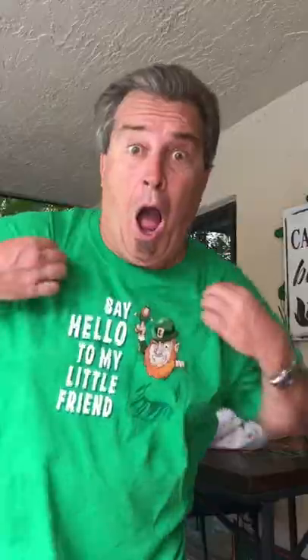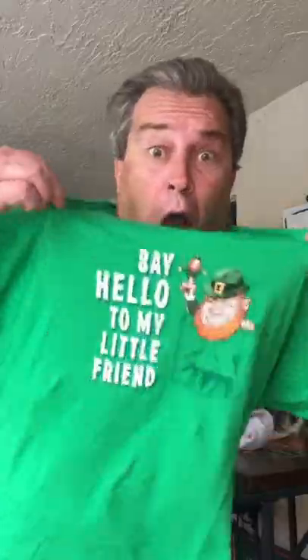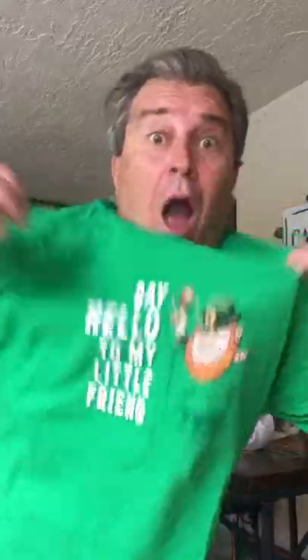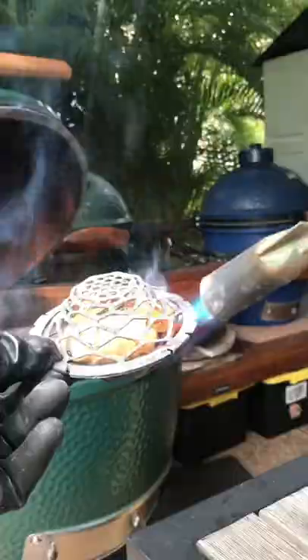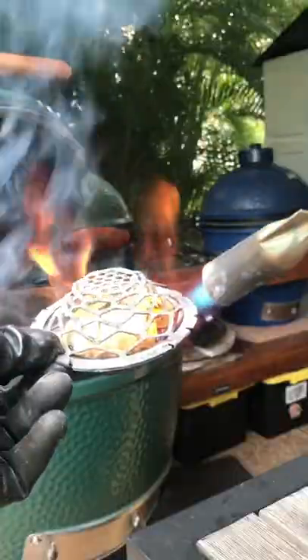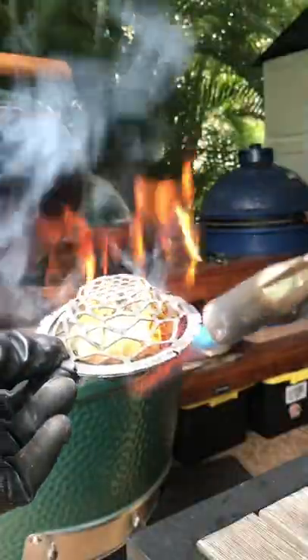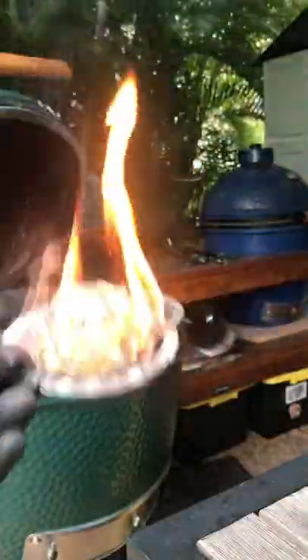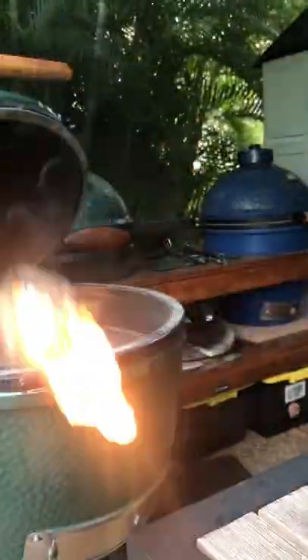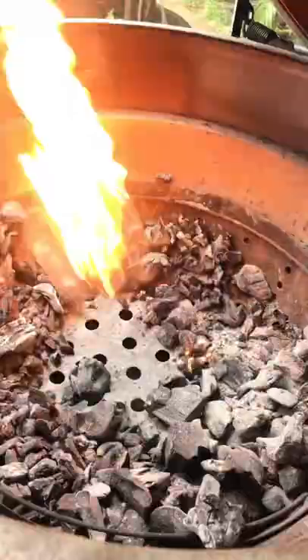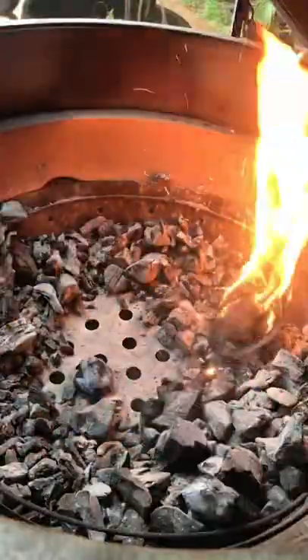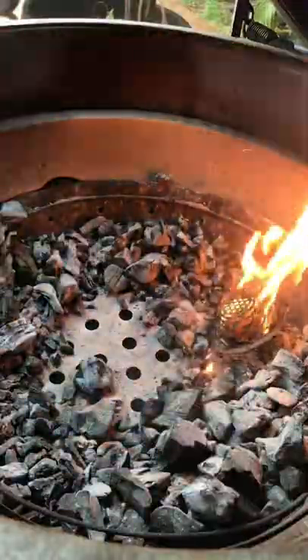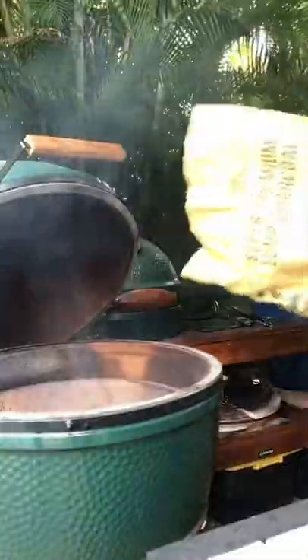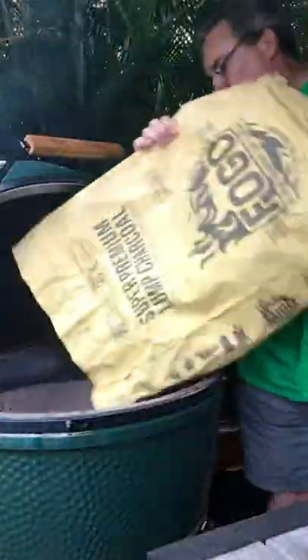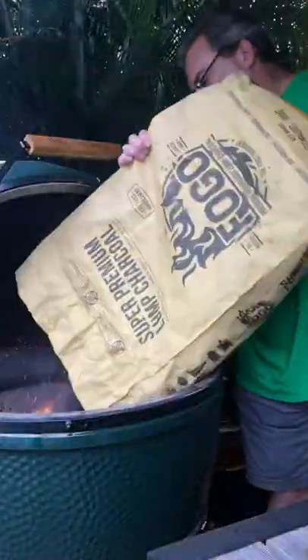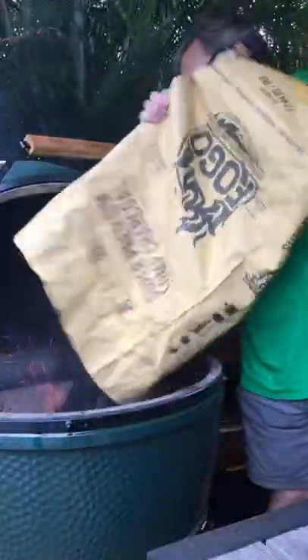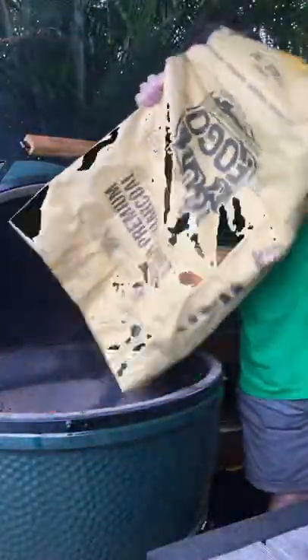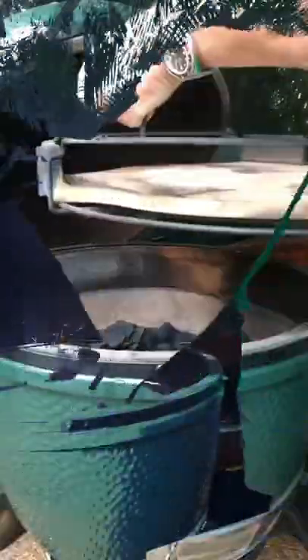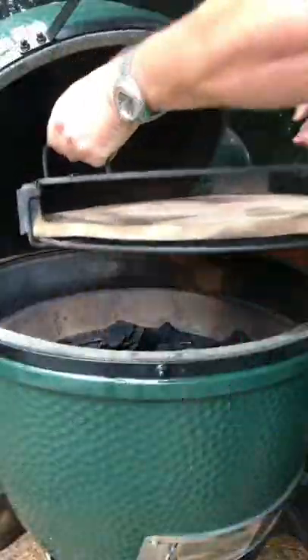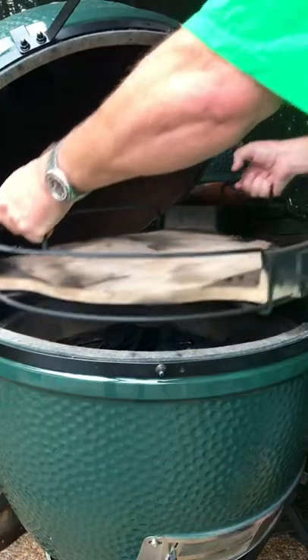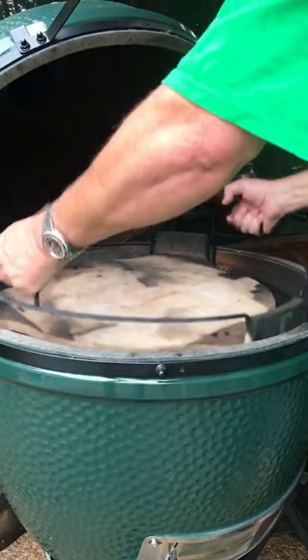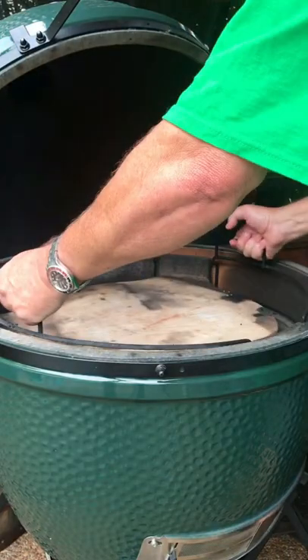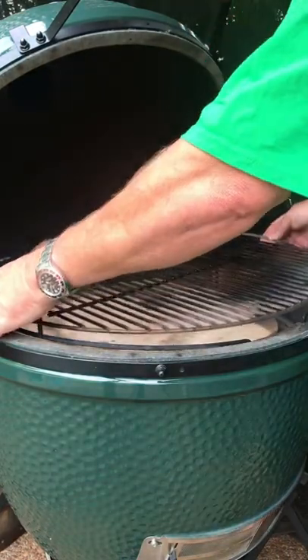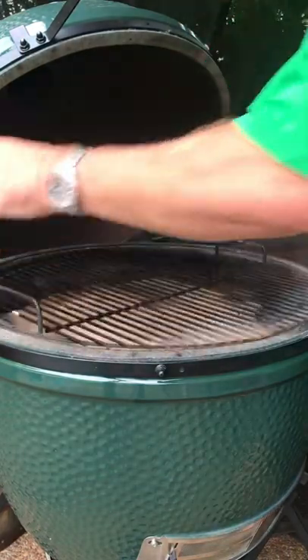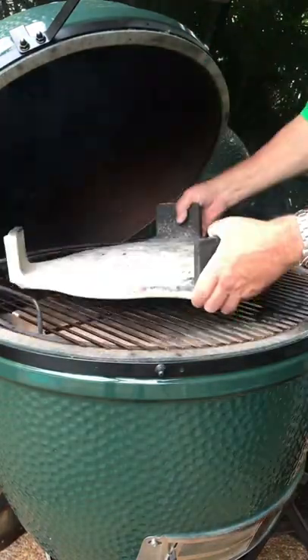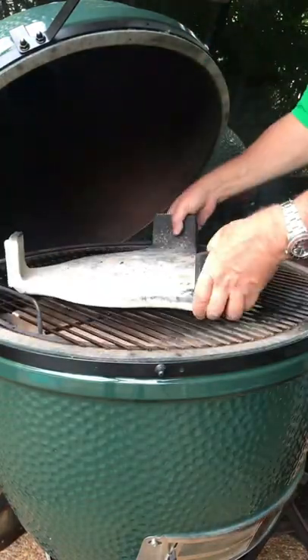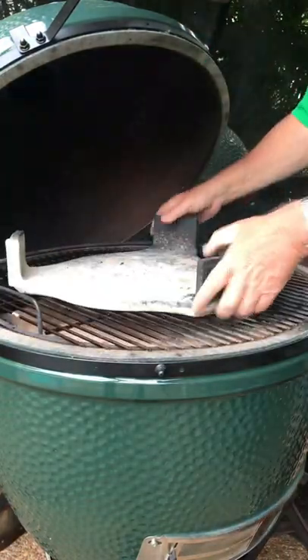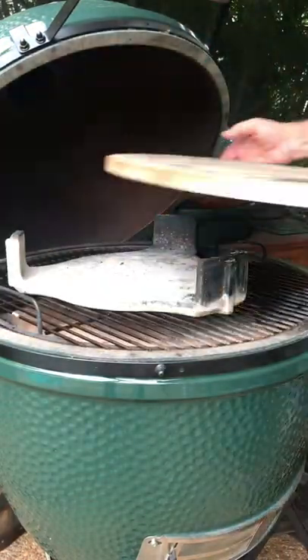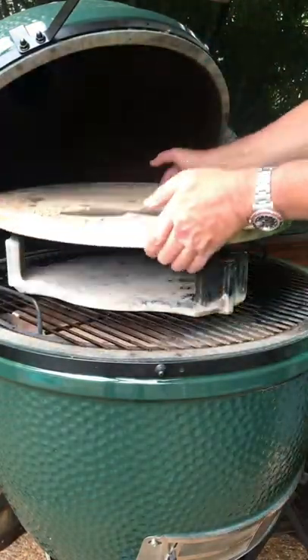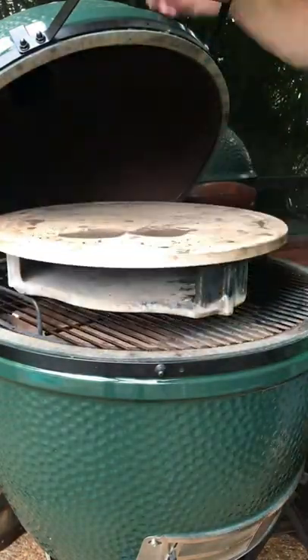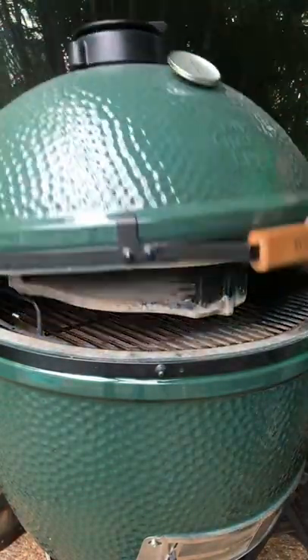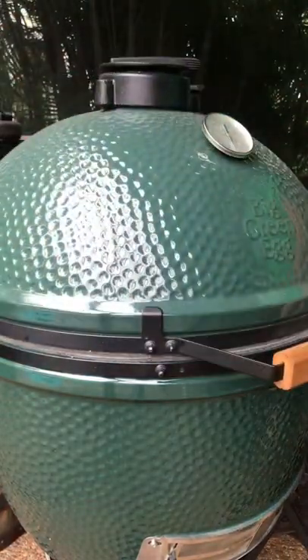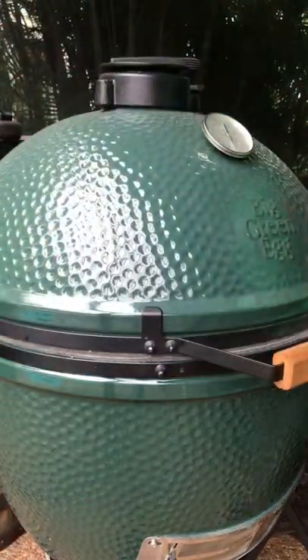Hi! Say hello to my little friend. That's right — today is National Pie Day, 3.14, and it's Reuben Sandwich Day. So guess what we're gonna make? A Reuben Sandwich Pizza Pie.